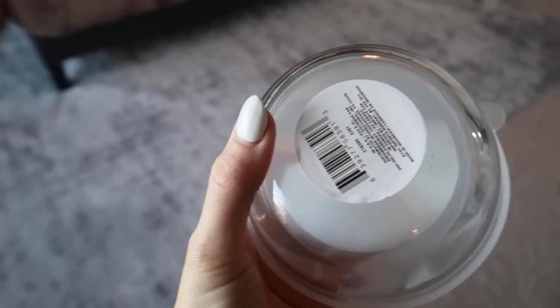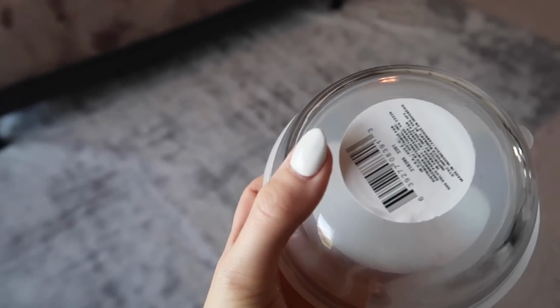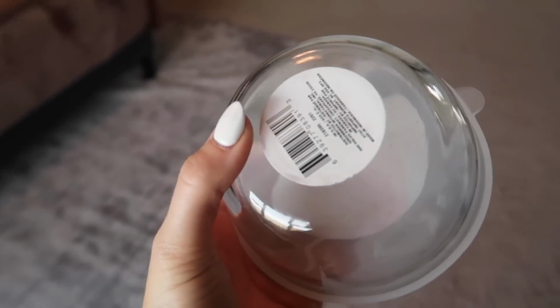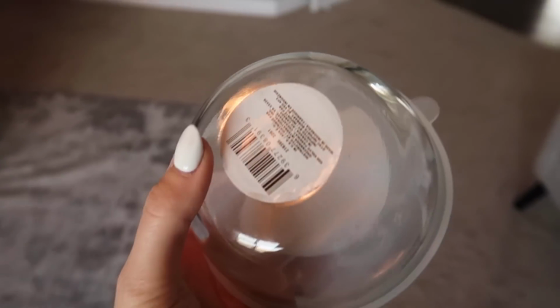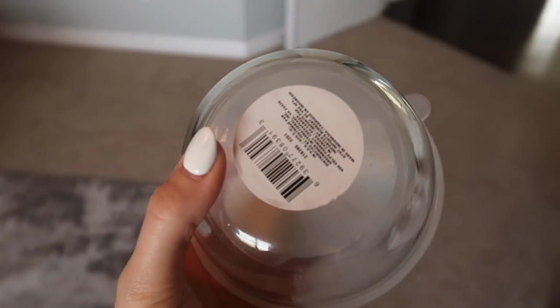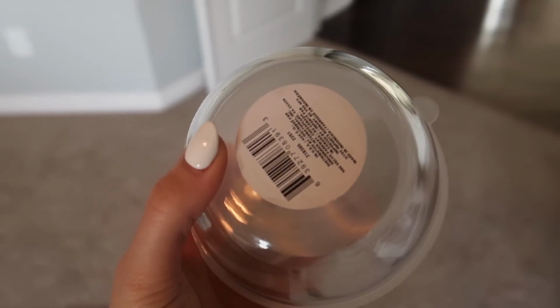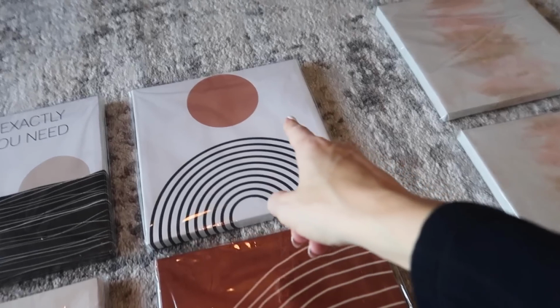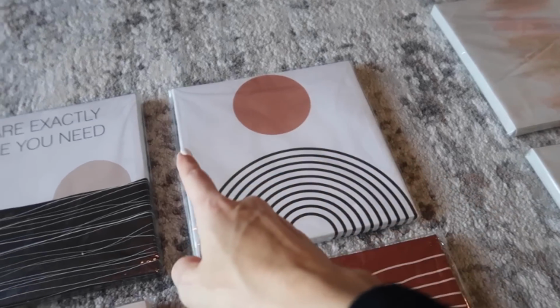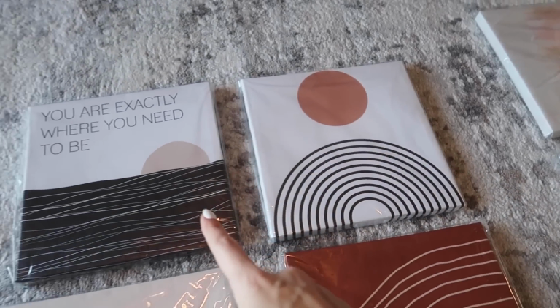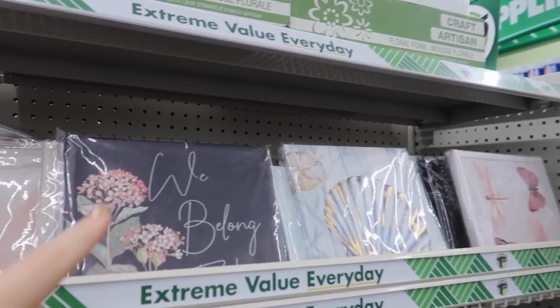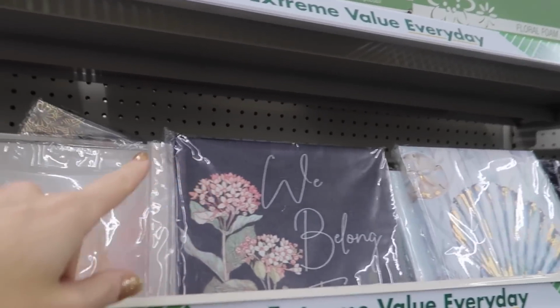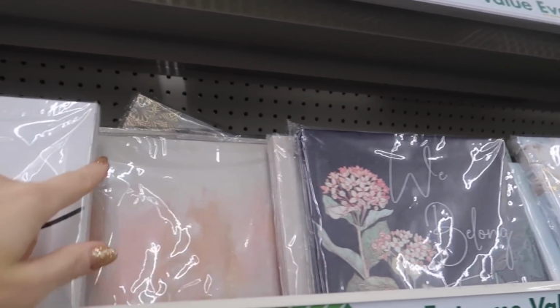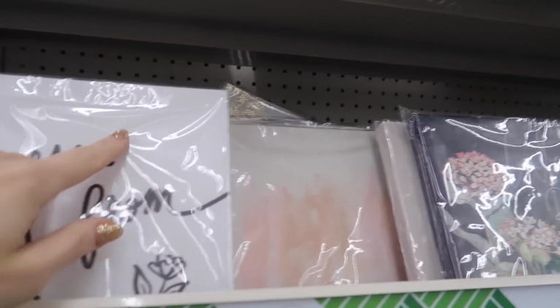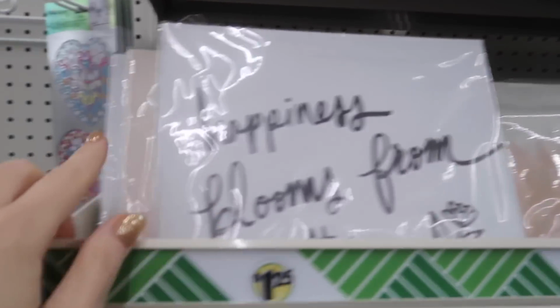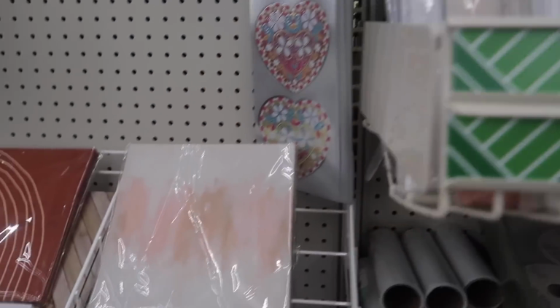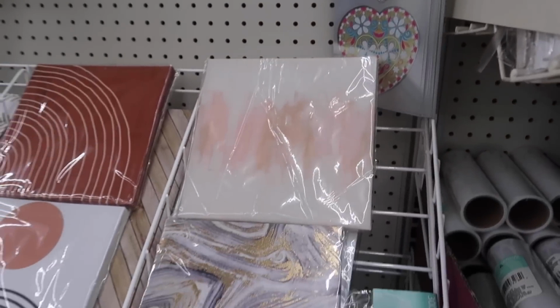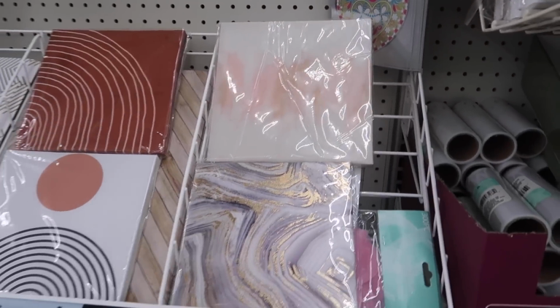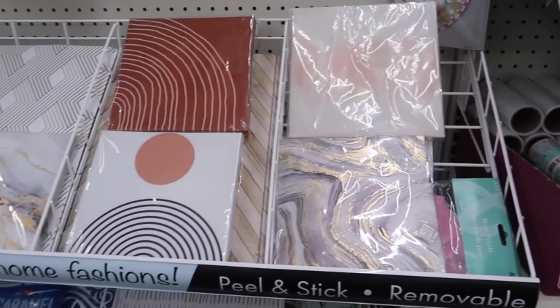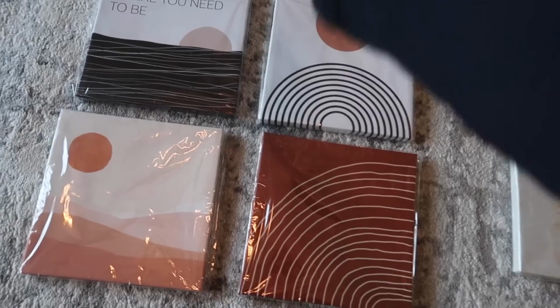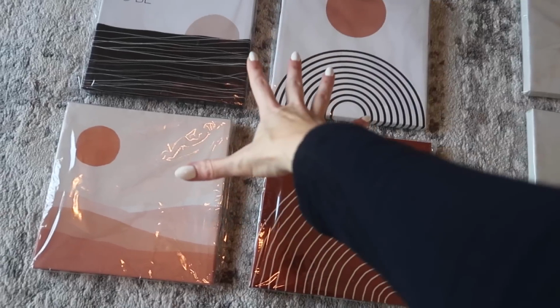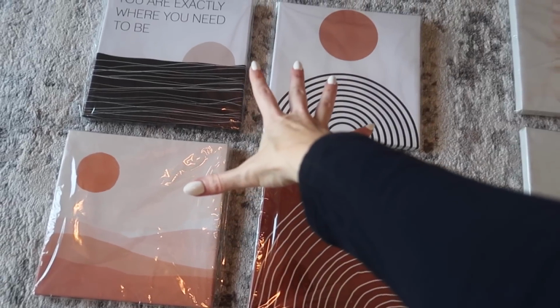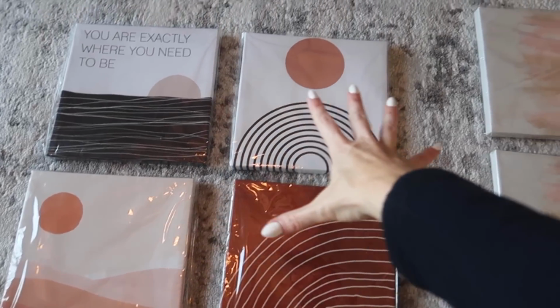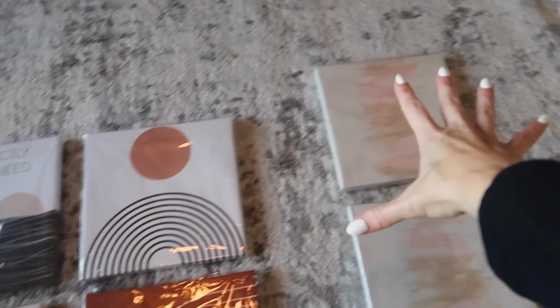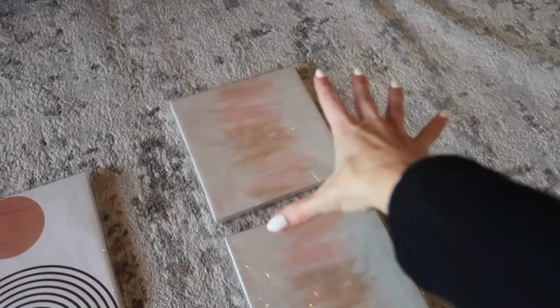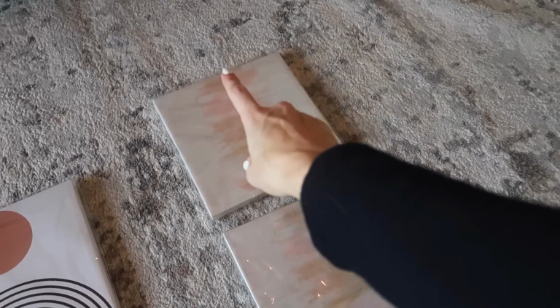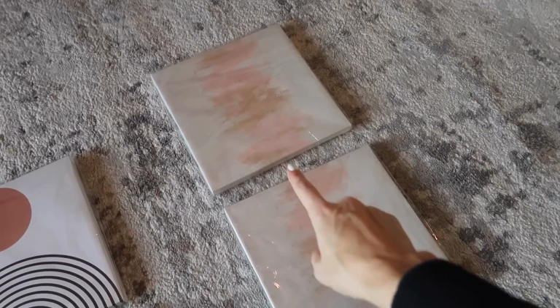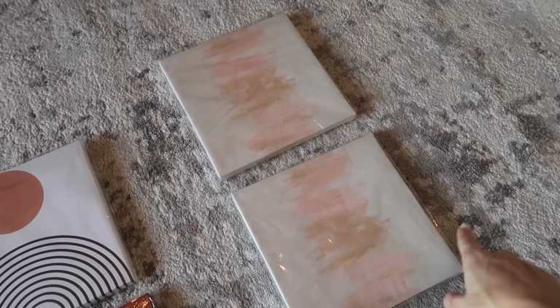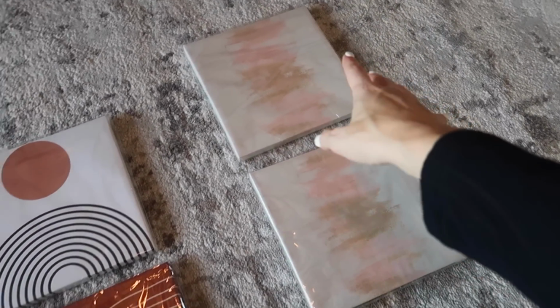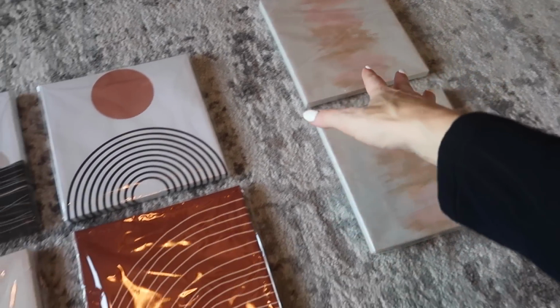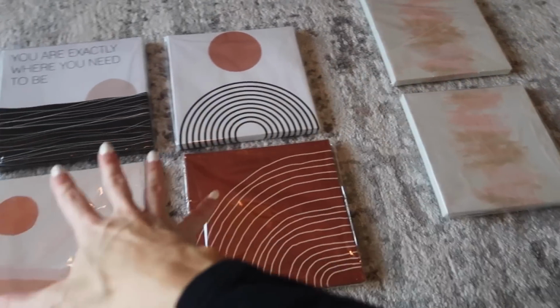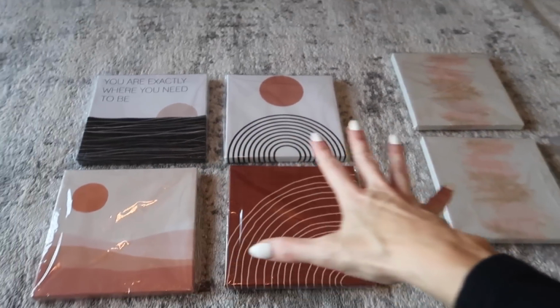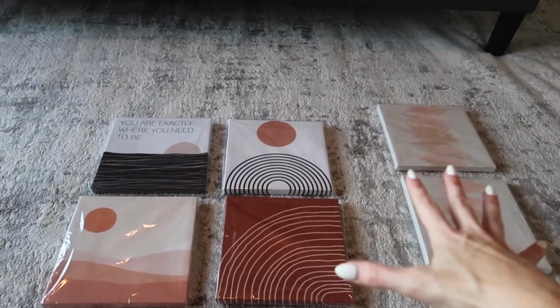Look — more stickers but I have the perfect tool. Canvas prints that they have right now at the Dollar Tree are so freaking adorable. This is gonna go in my older daughter's room and this is gonna go in my two-year-old's room. So excited about these items.